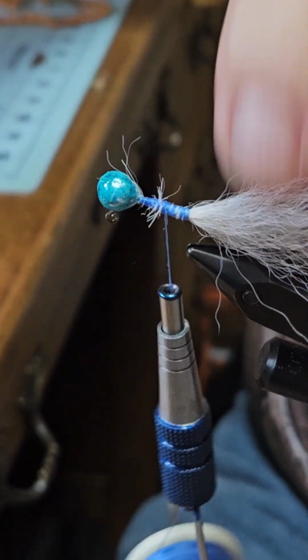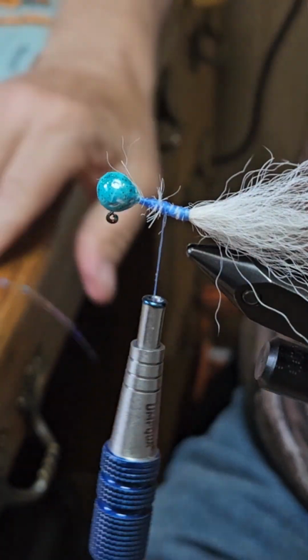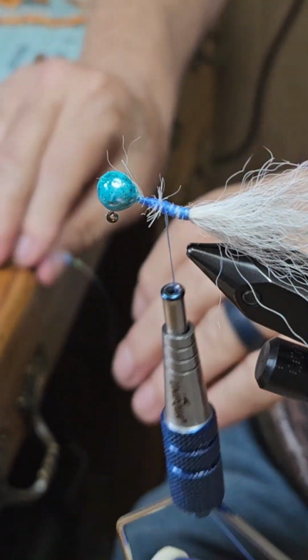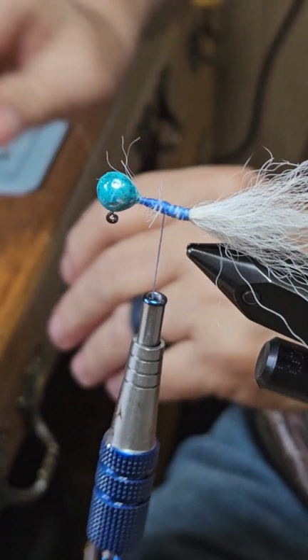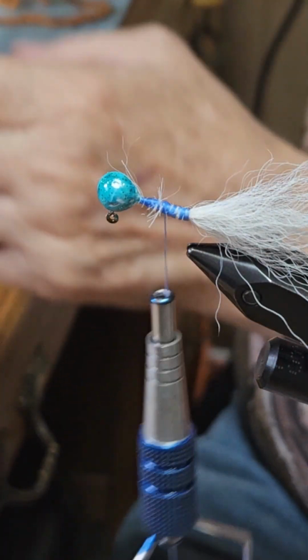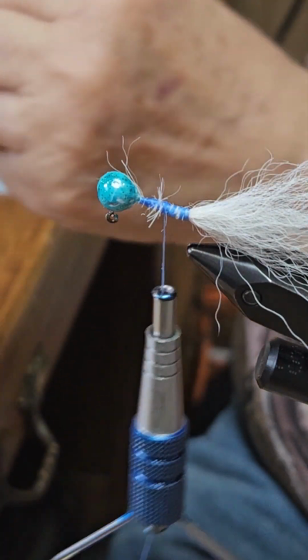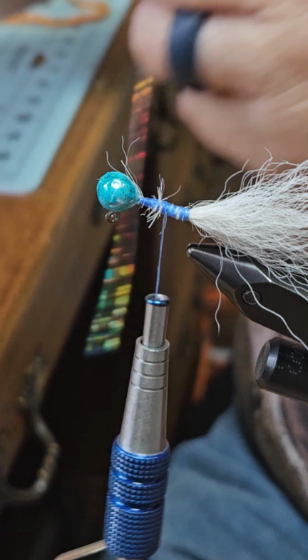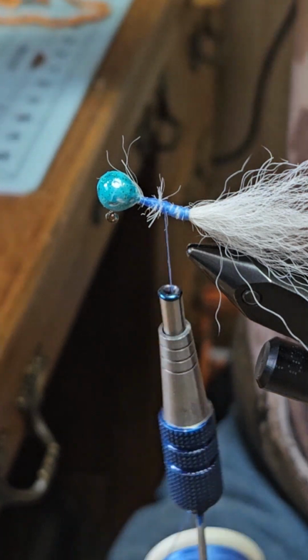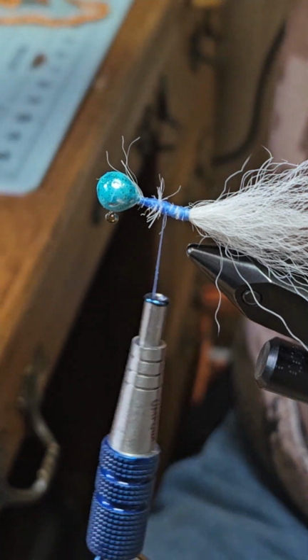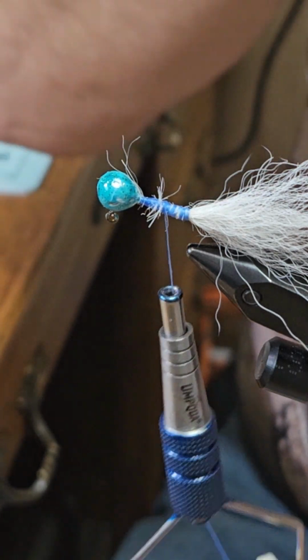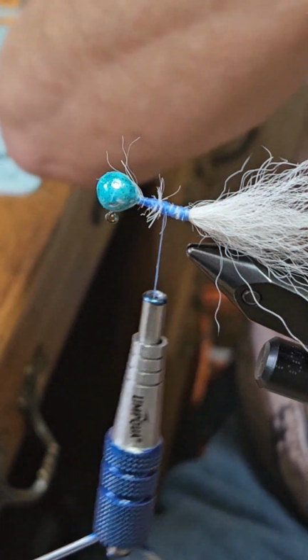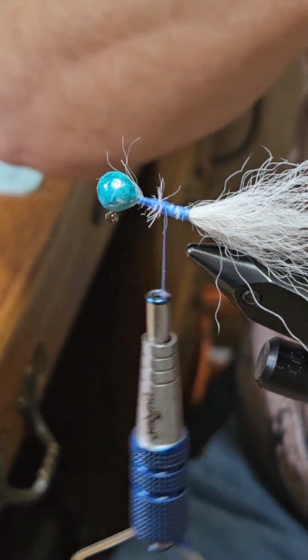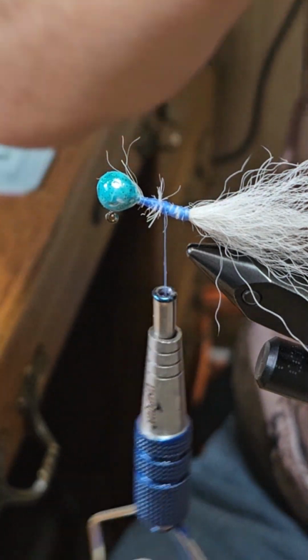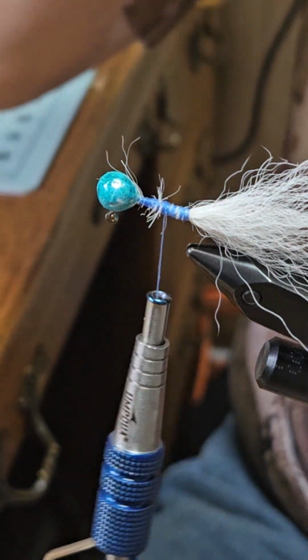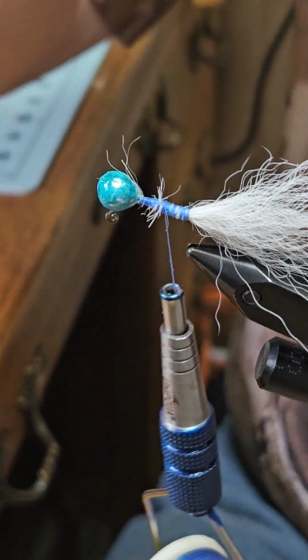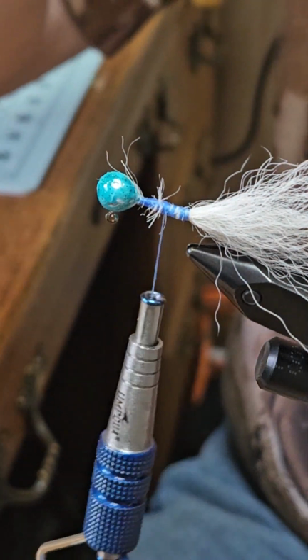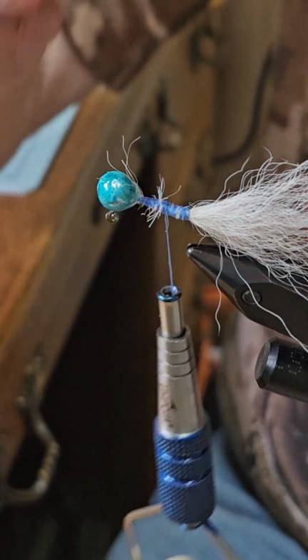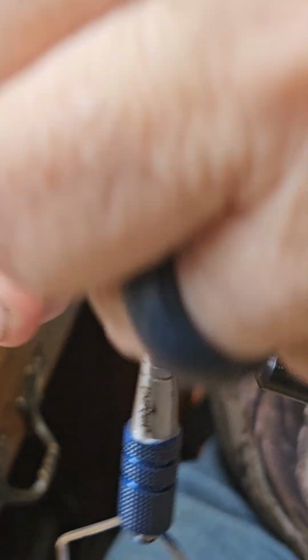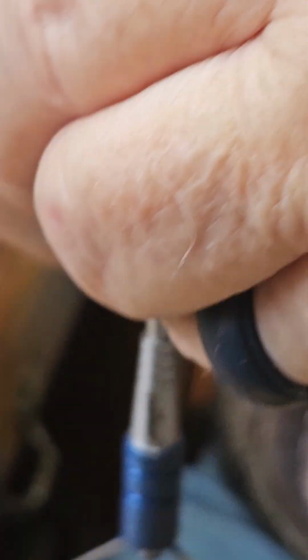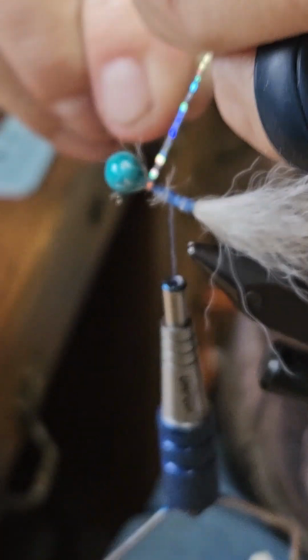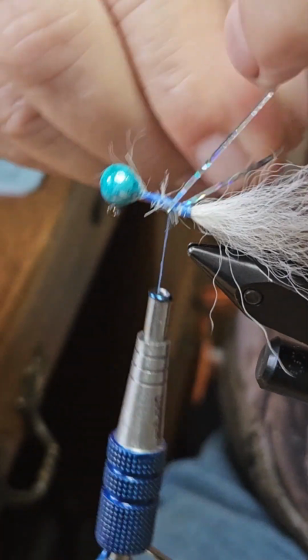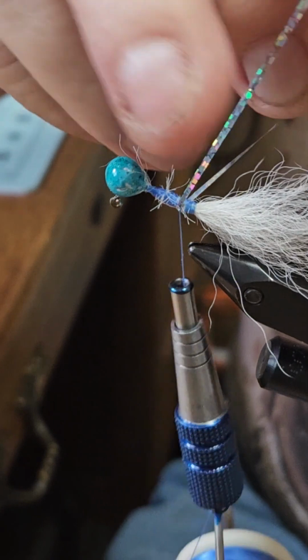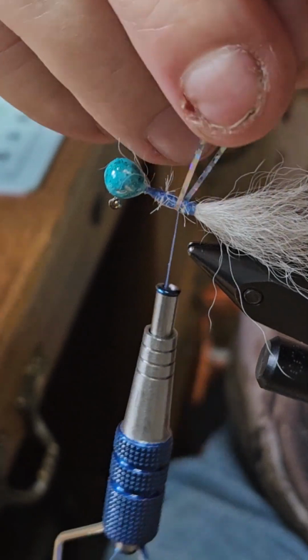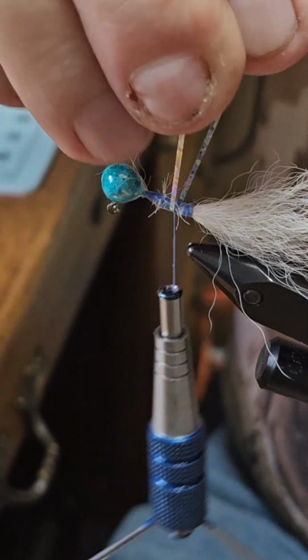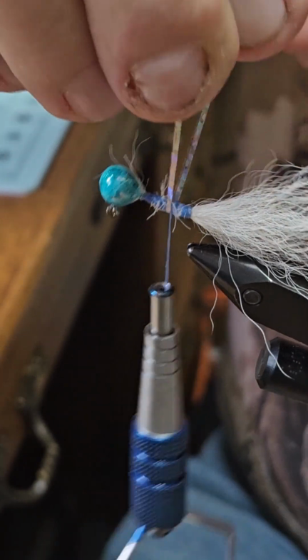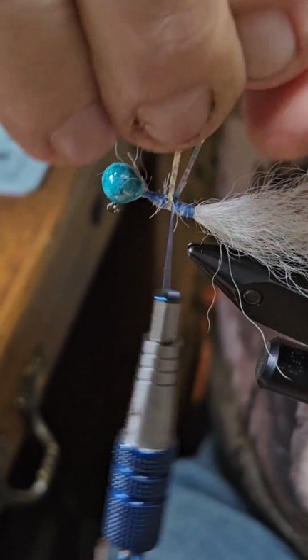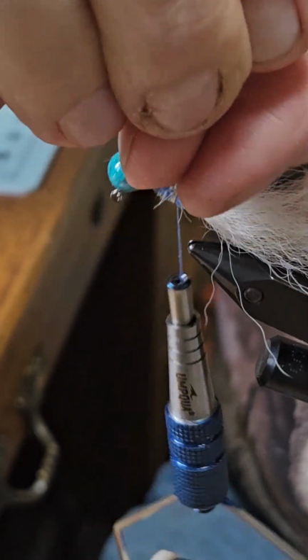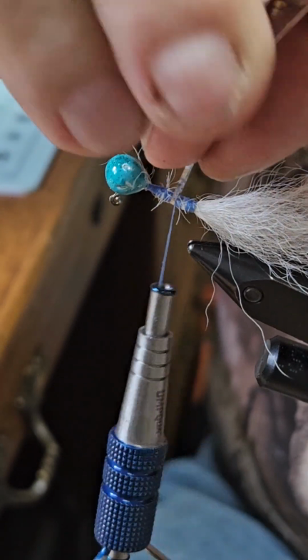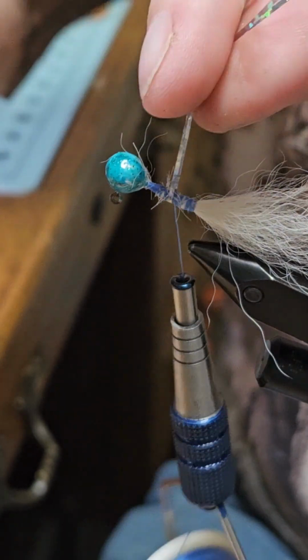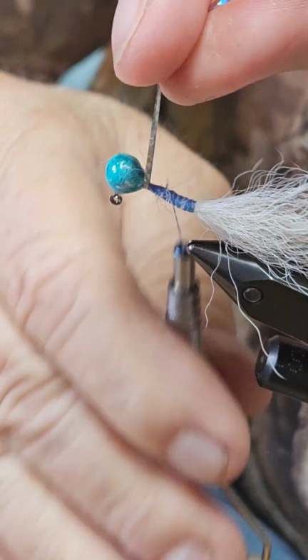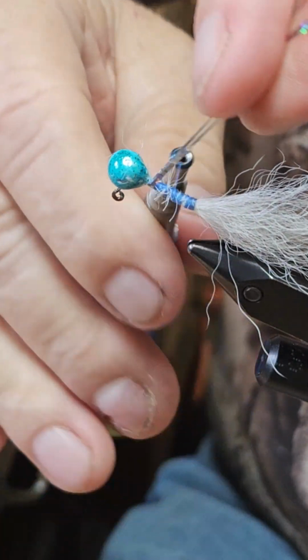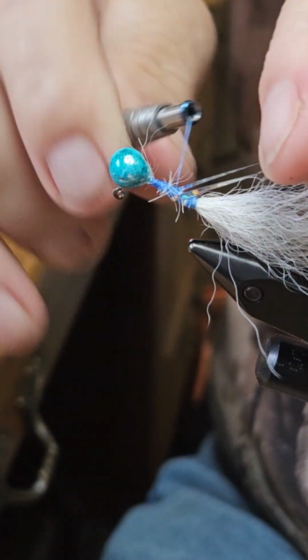Gotta have some flash — two pieces on each side.